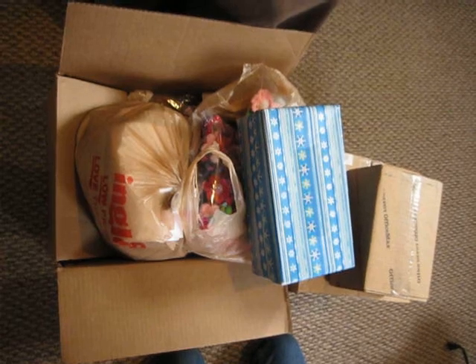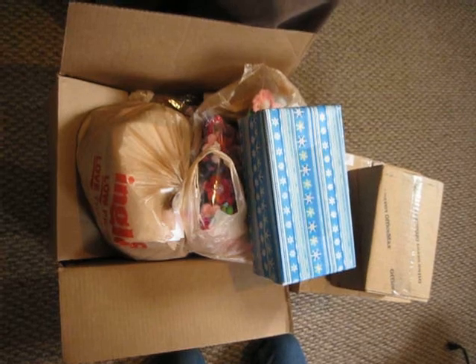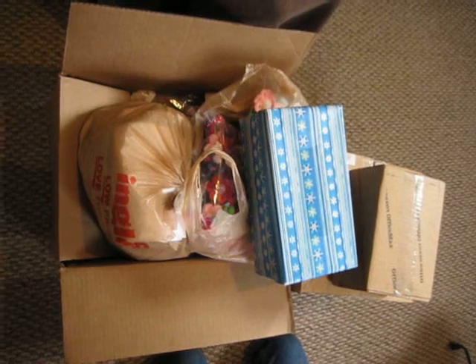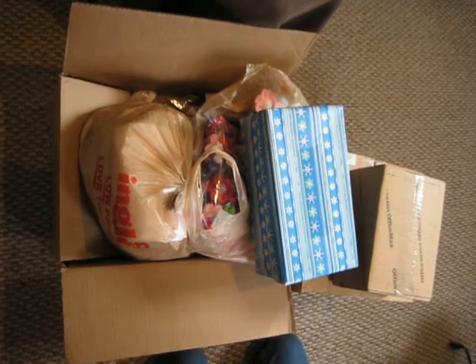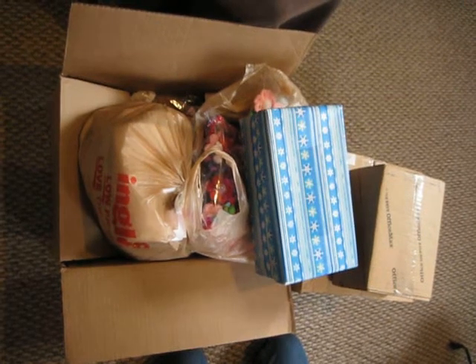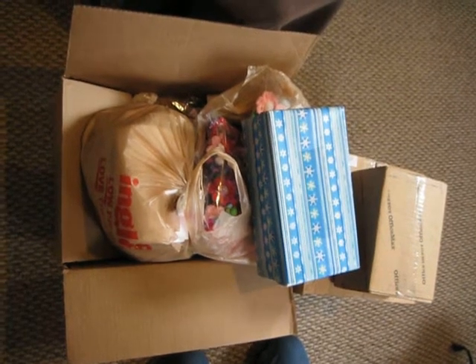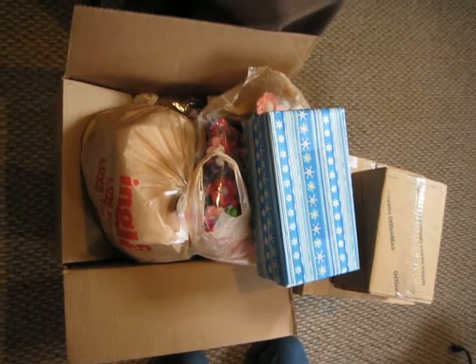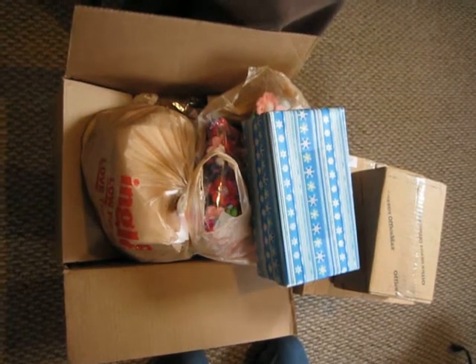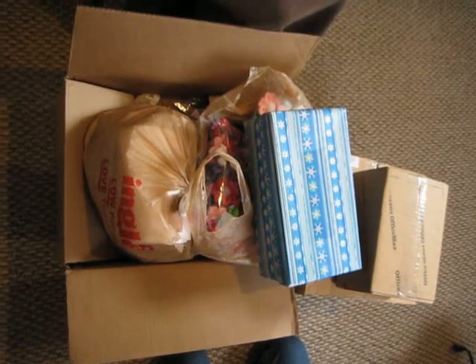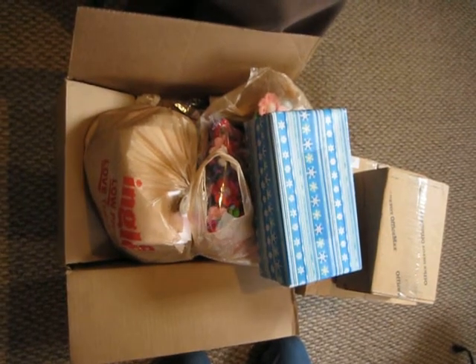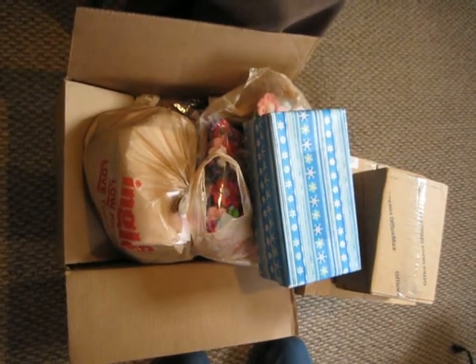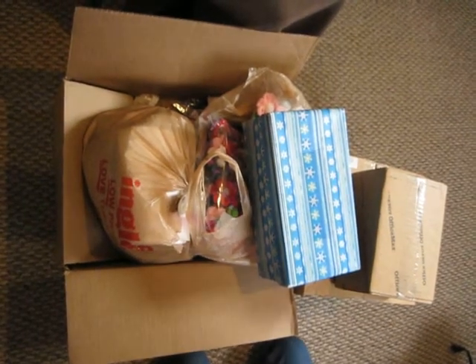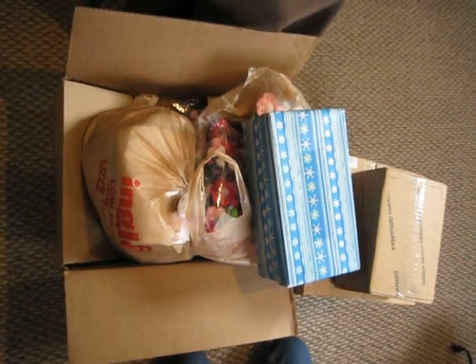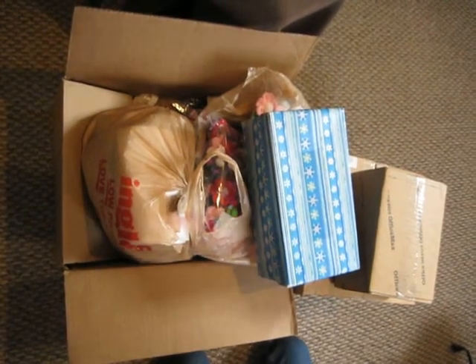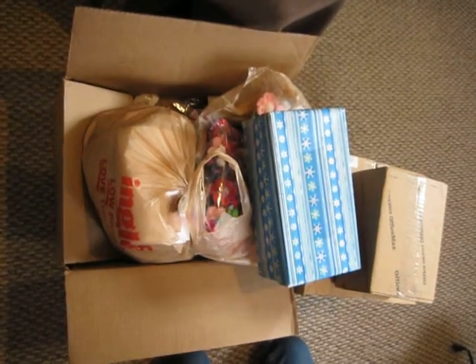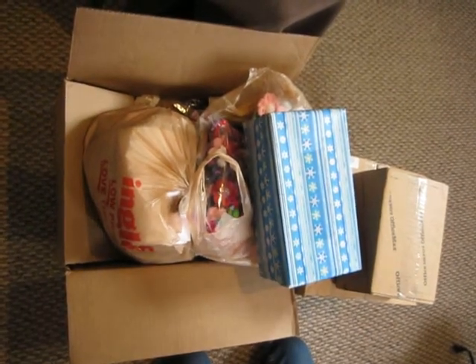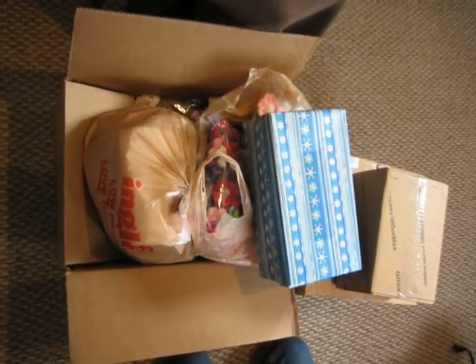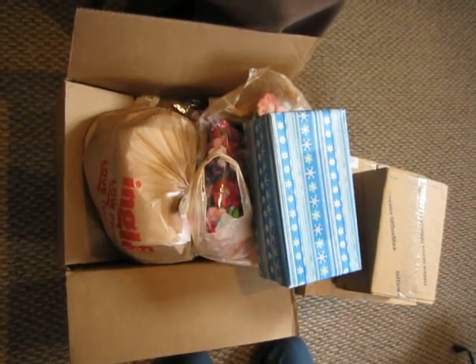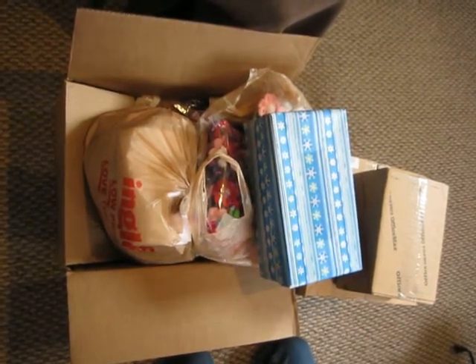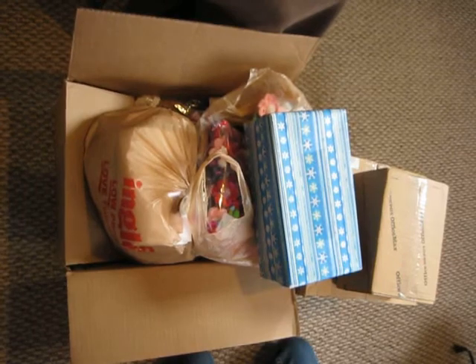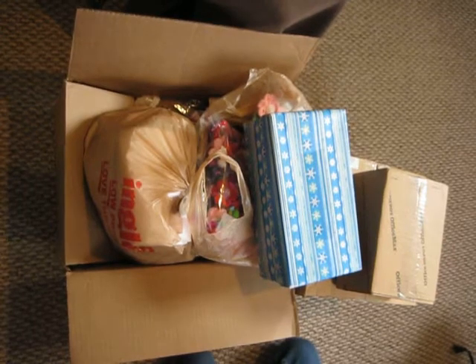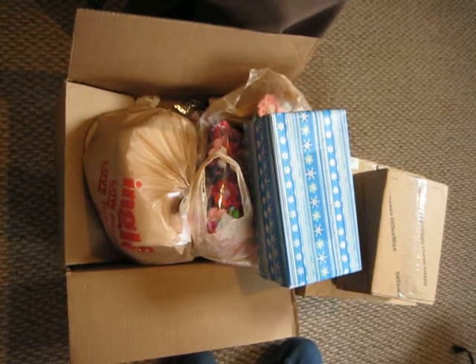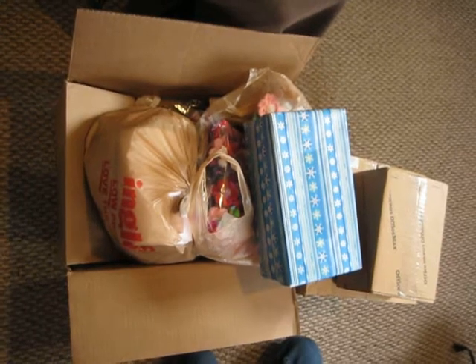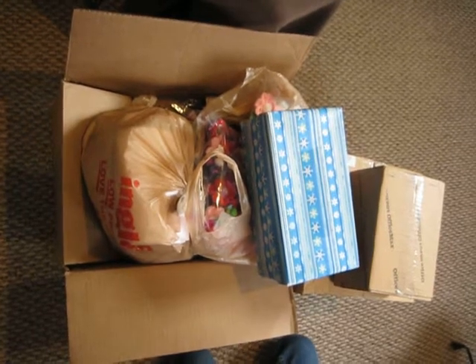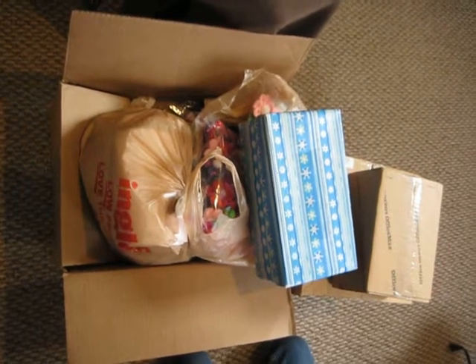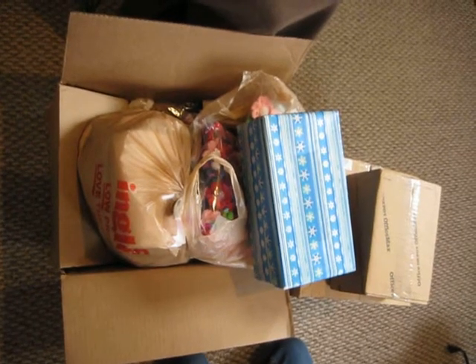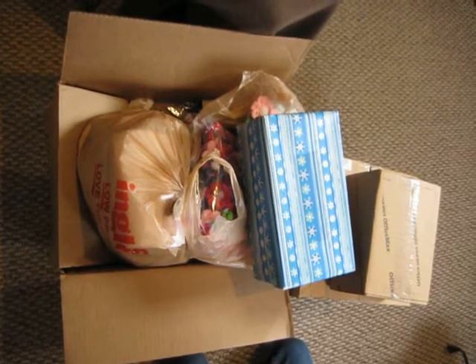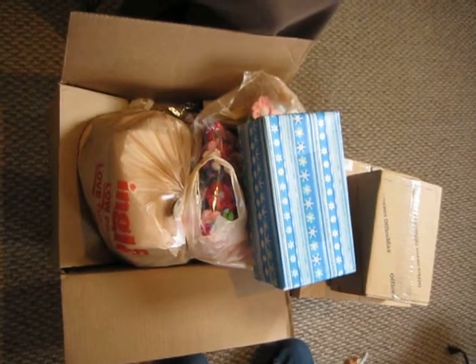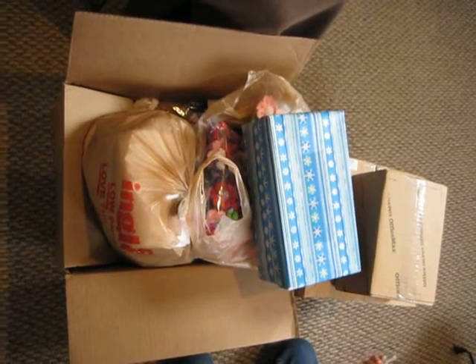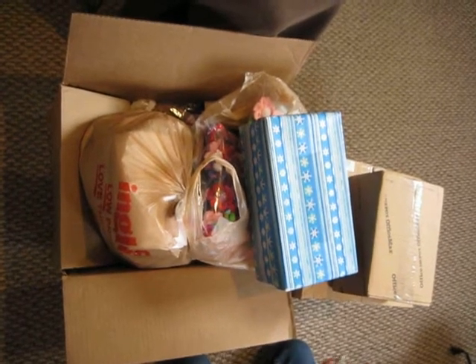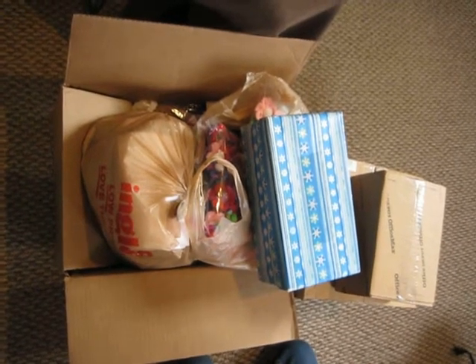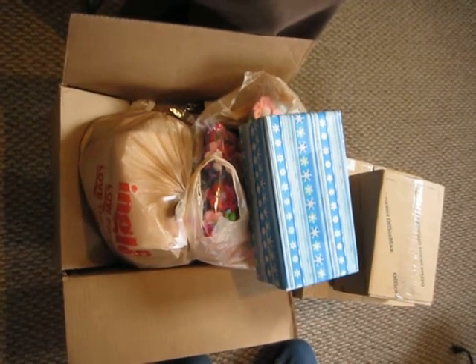Hi! Welcome to Simply Shoe Boxes YouTube channel. I thought I would go ahead and do another unboxing video — the one we did seemed to be popular, and it seems to be something people like on YouTube.